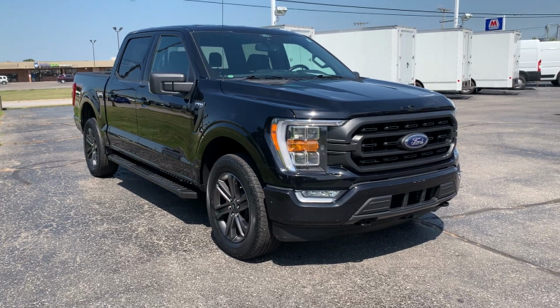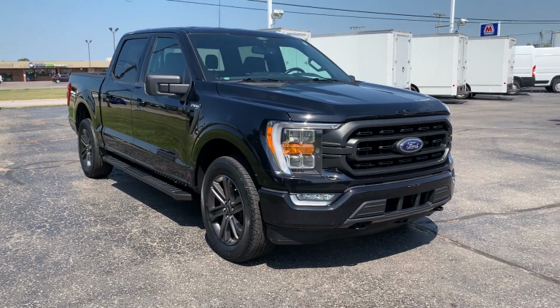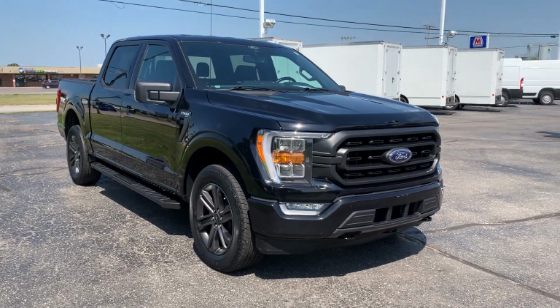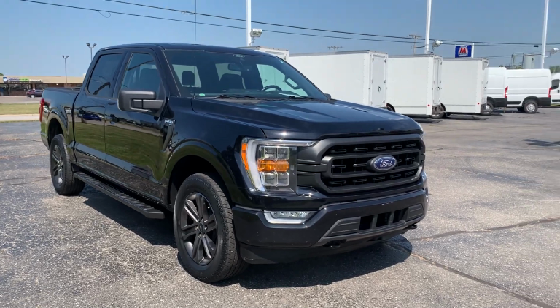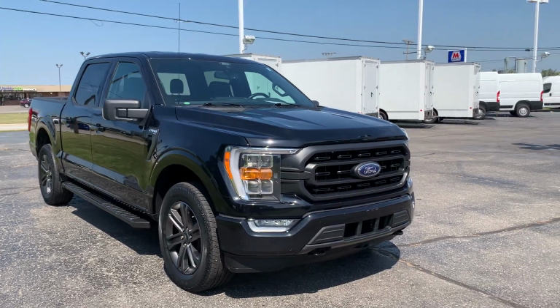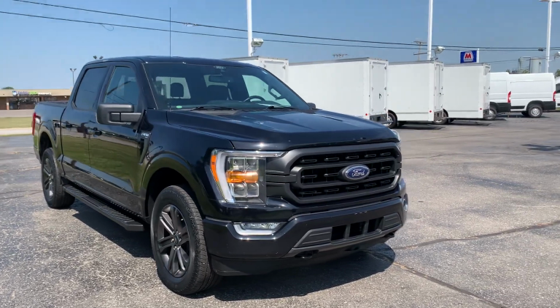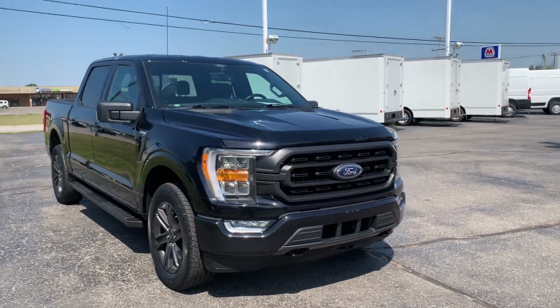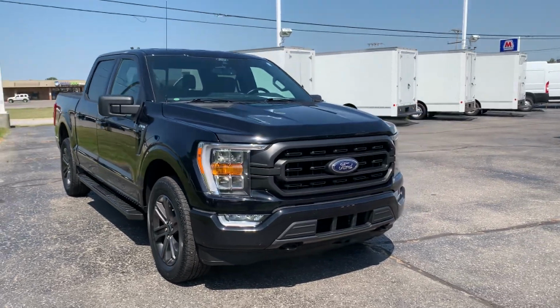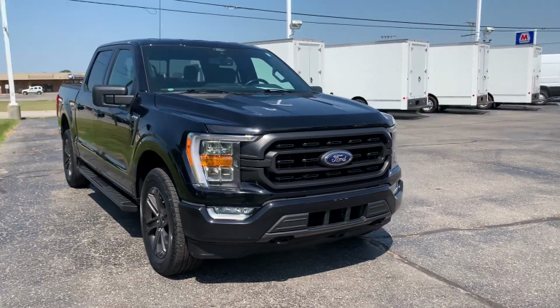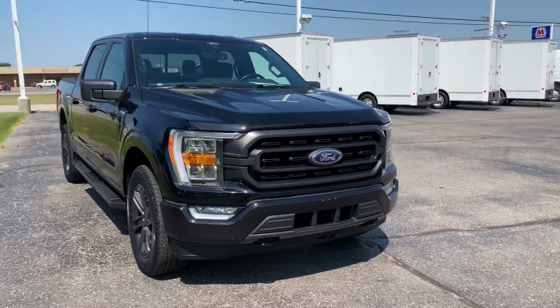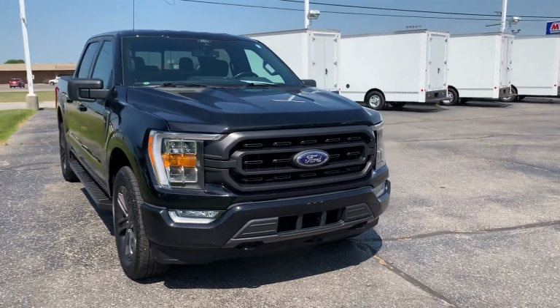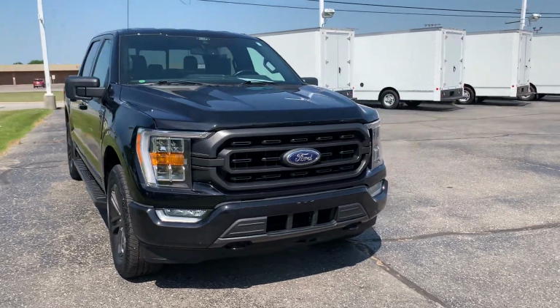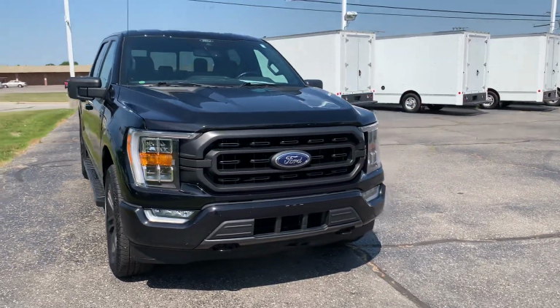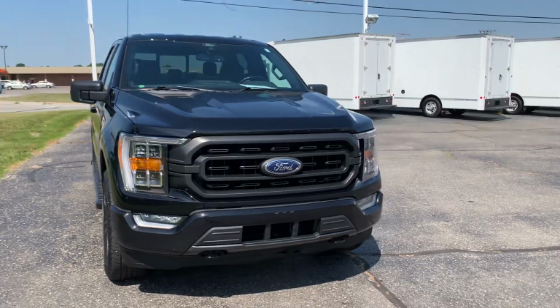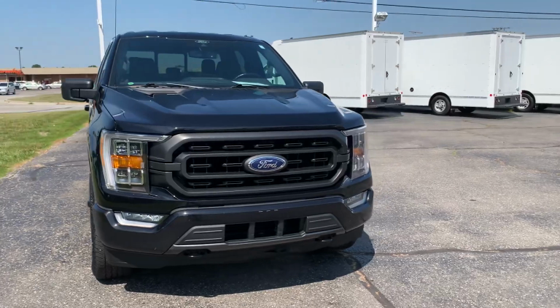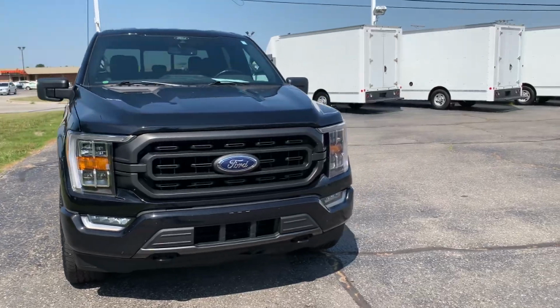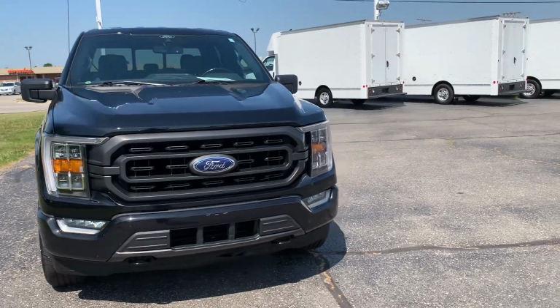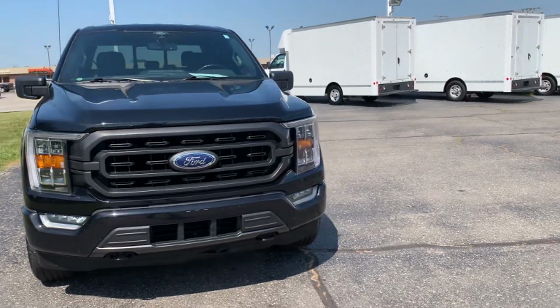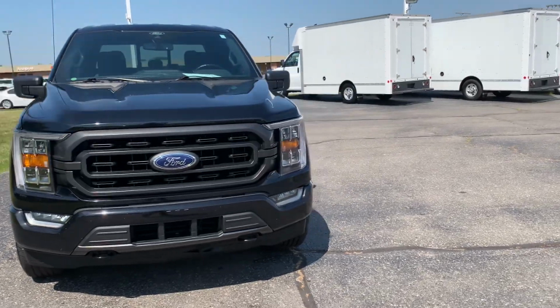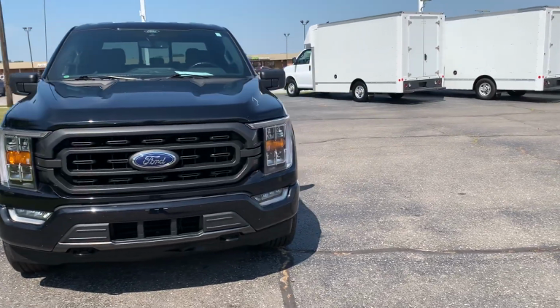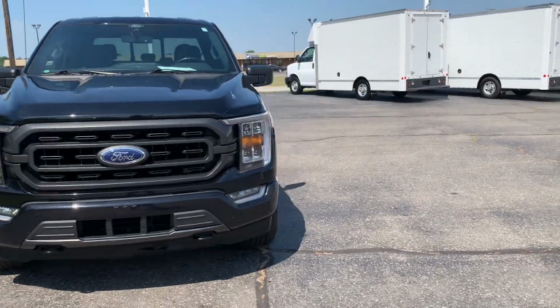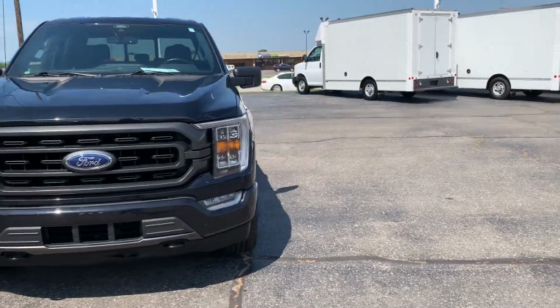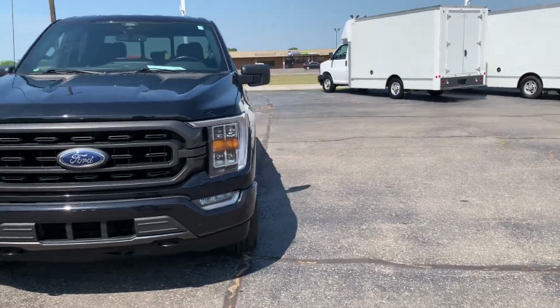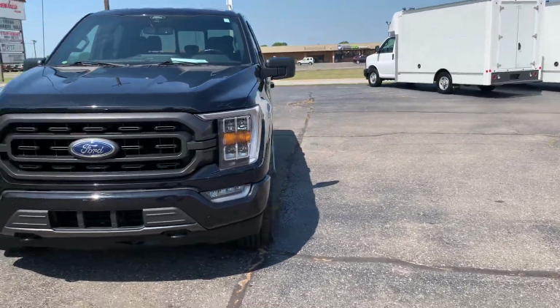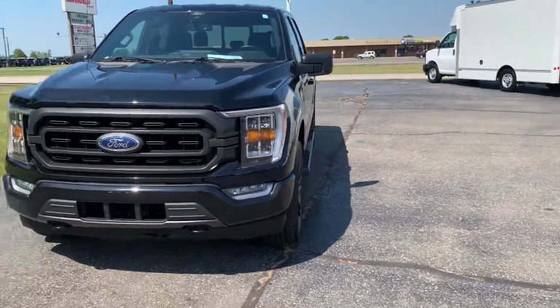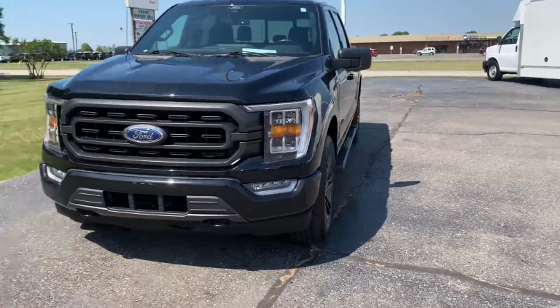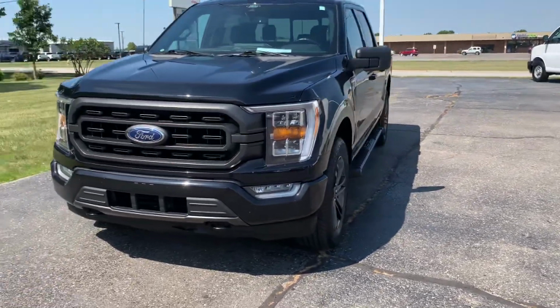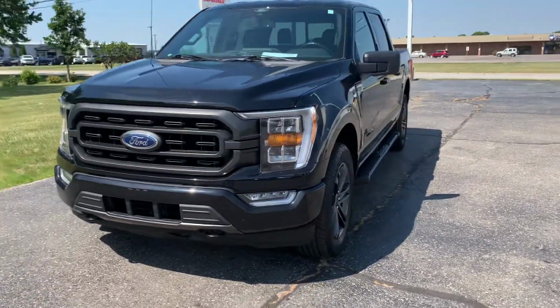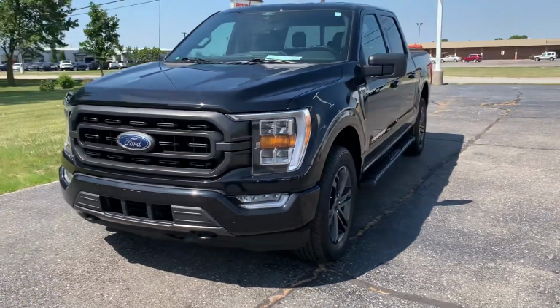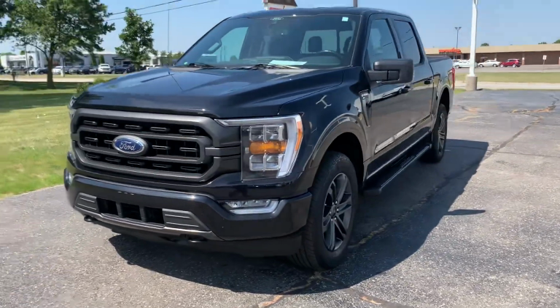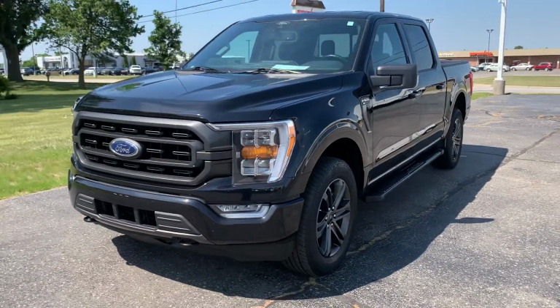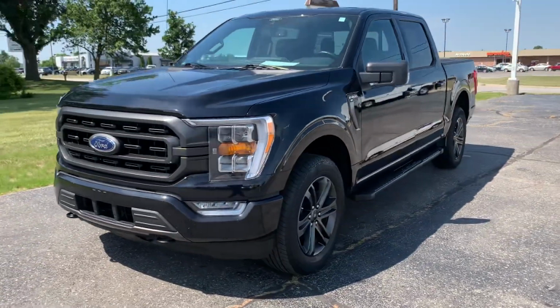Angel here with Terry Henricks Ford. Going to take you on a quick walk around of this 2021 Ford F-150 XLT.